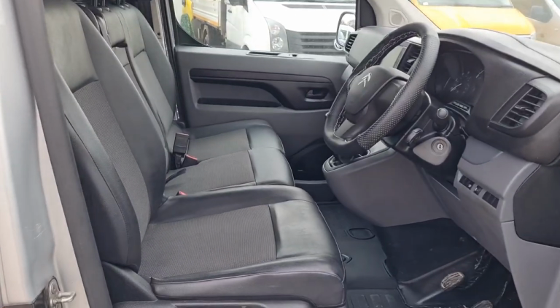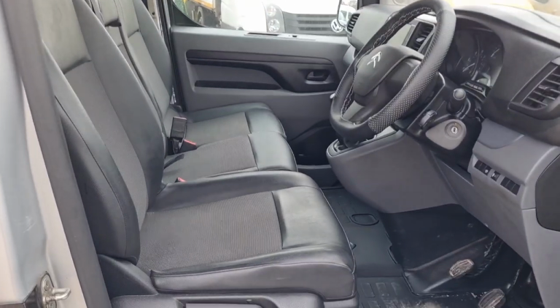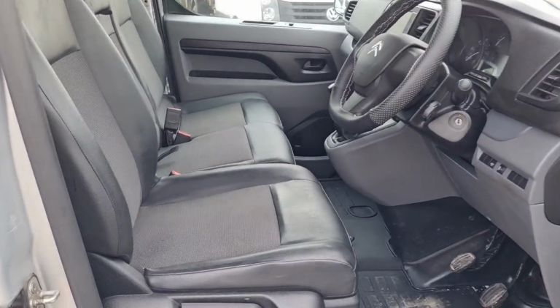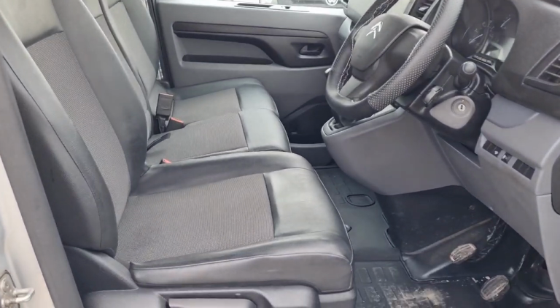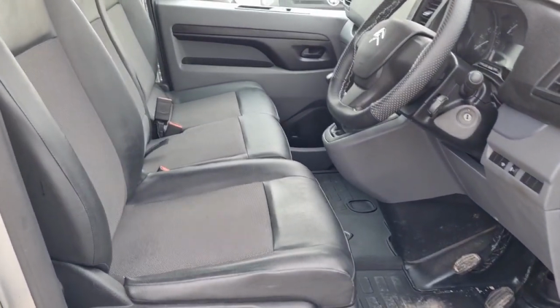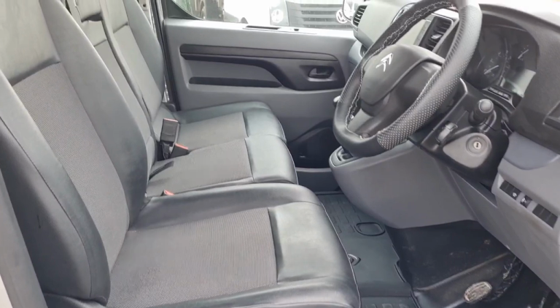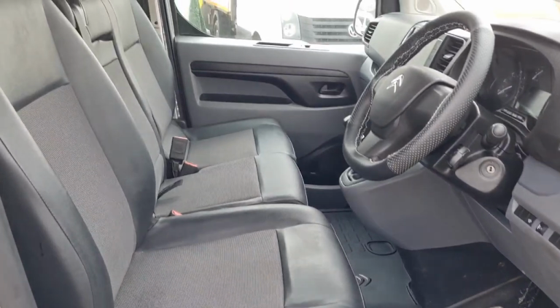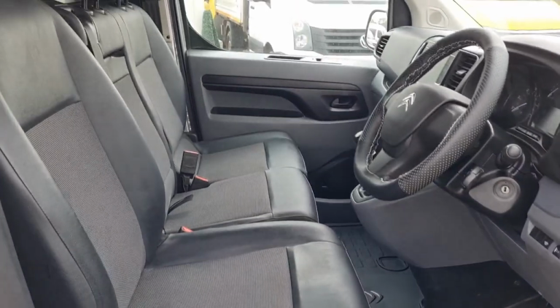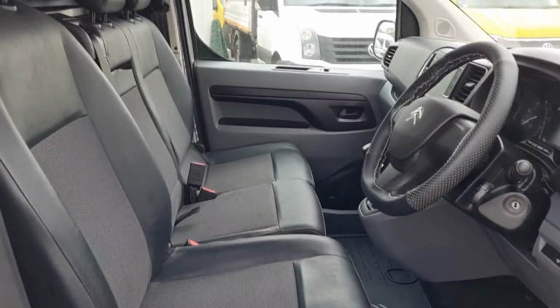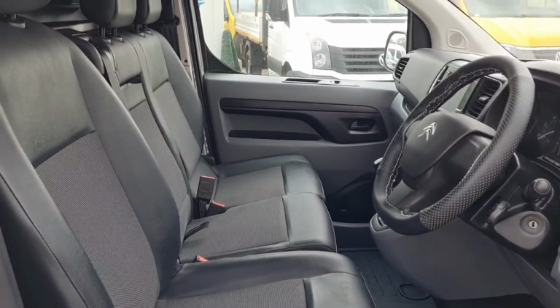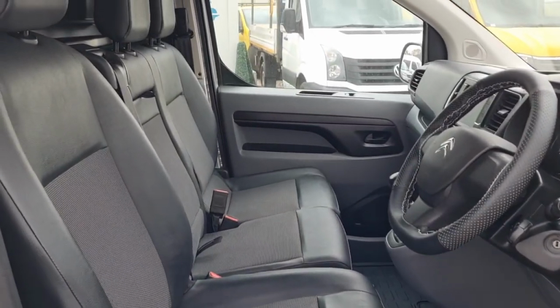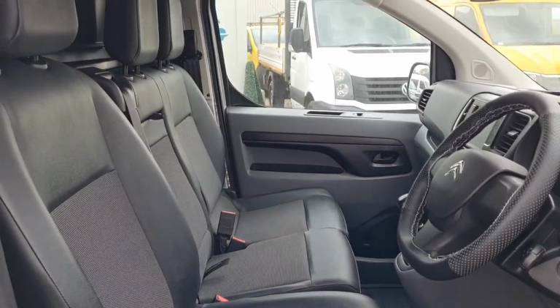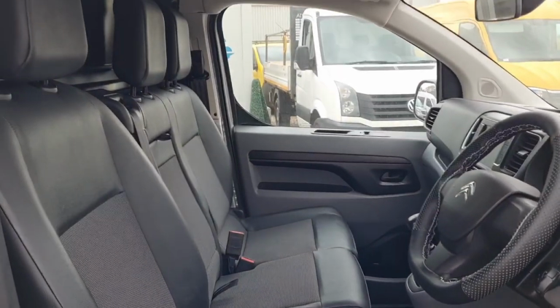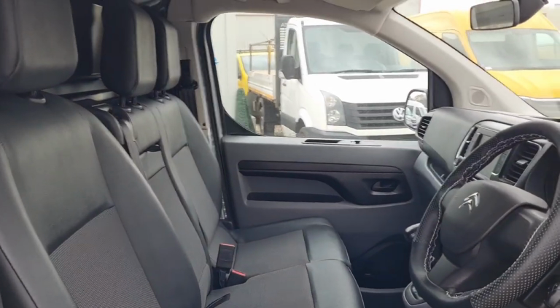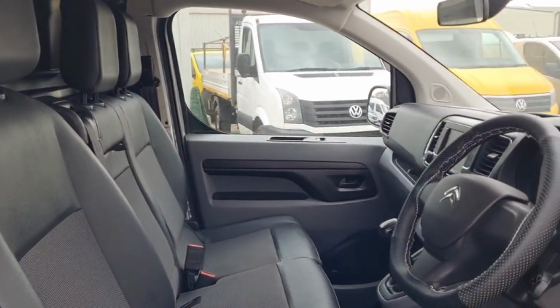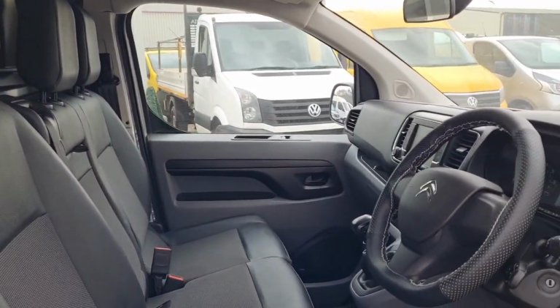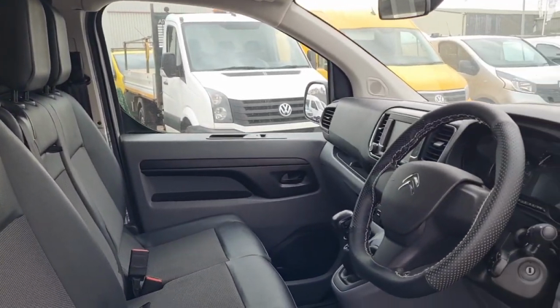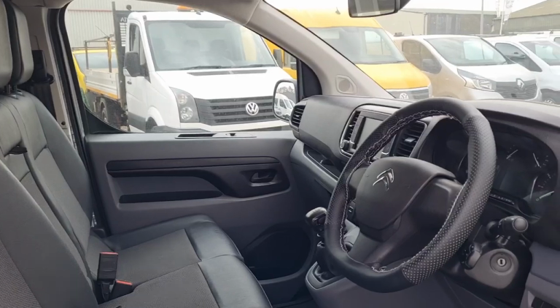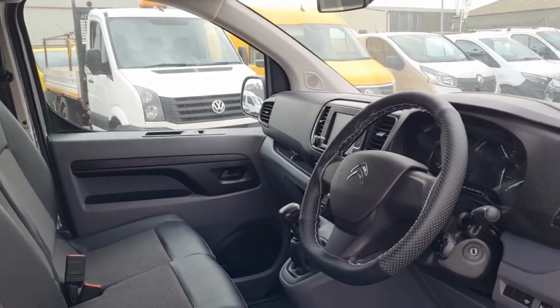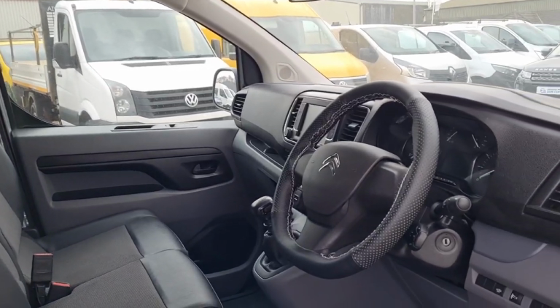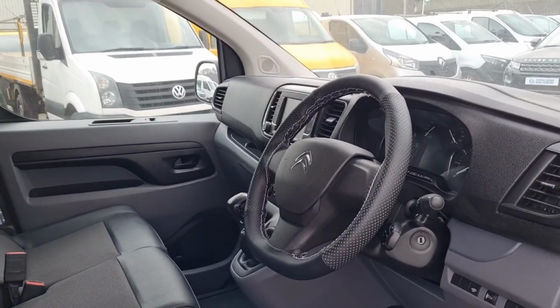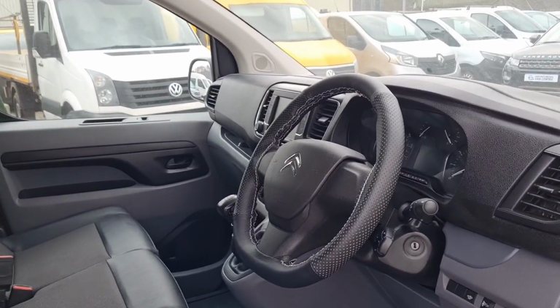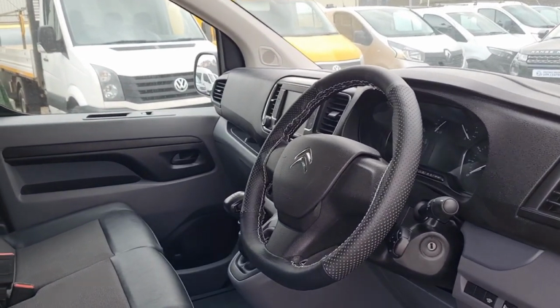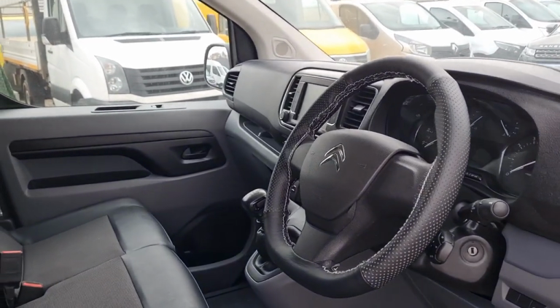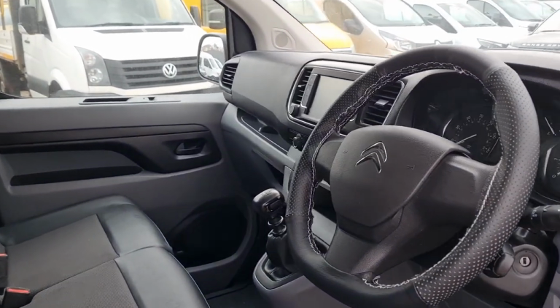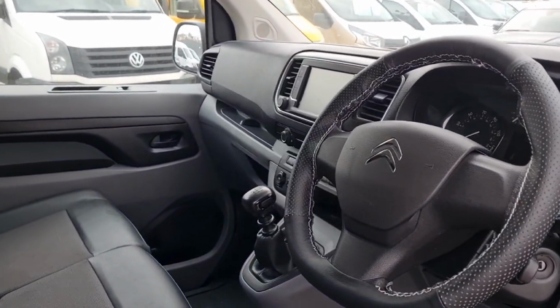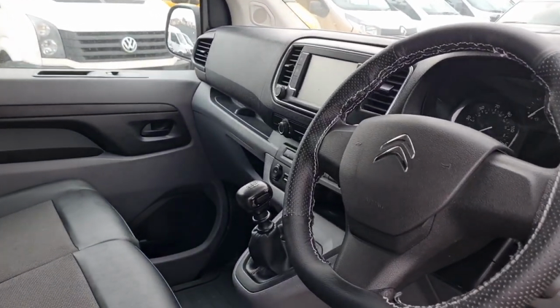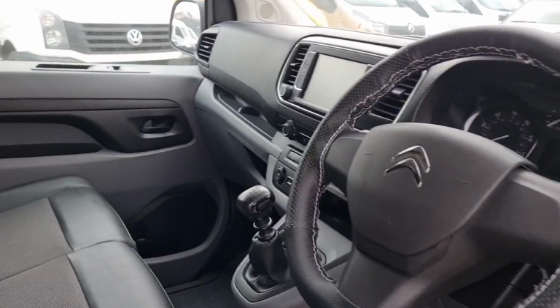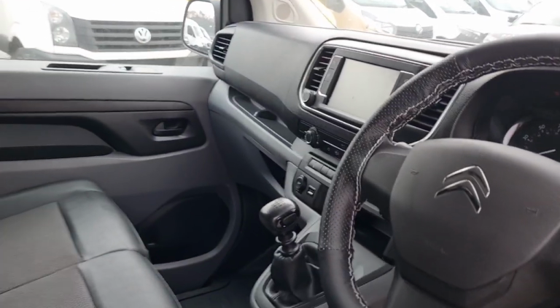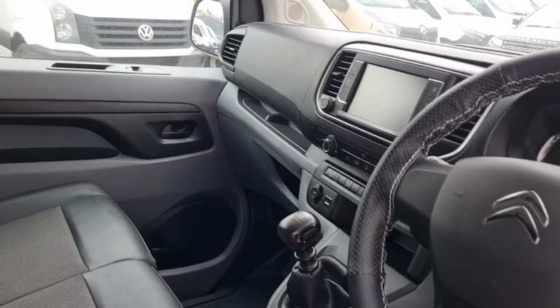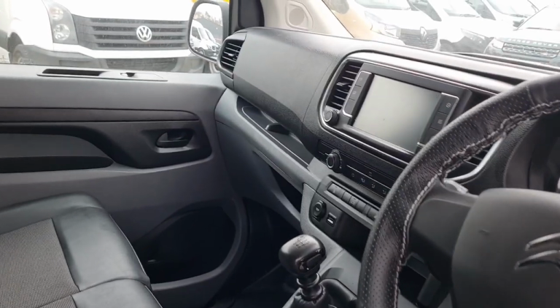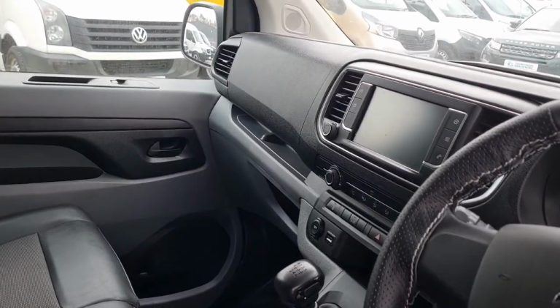Inside it's clean and tidy. Got your three seats up front, no rips, no tears, no unwanted smells. Half lever, driver's armrest, power windows, power mirrors, cruise control, air-con, six-speed gearbox, DAB, touch screen.